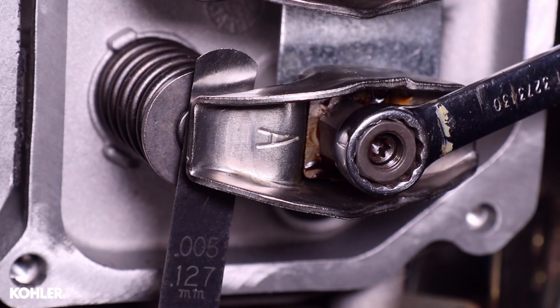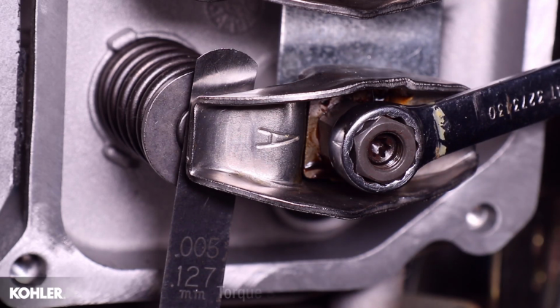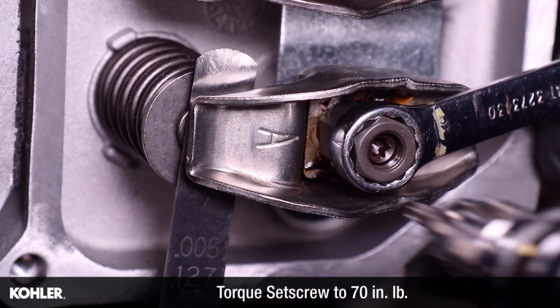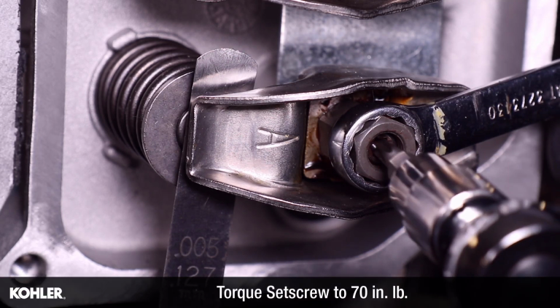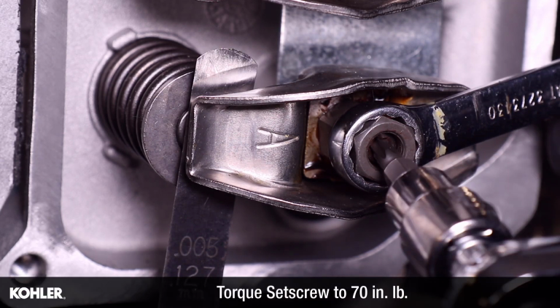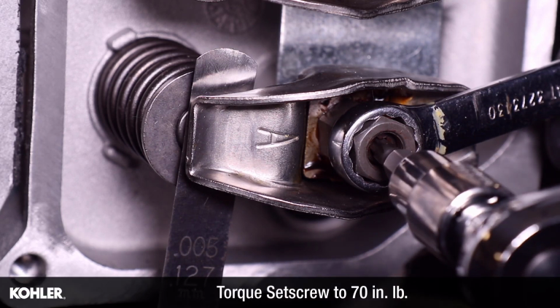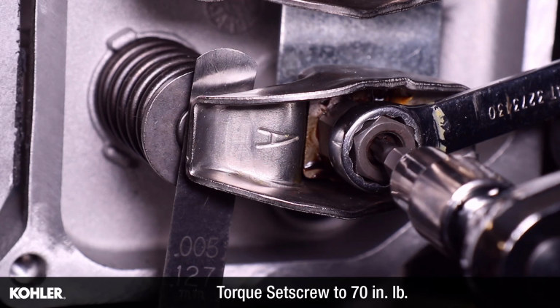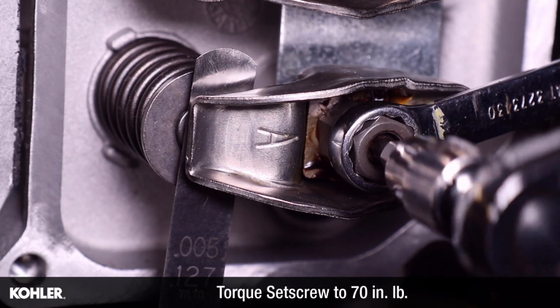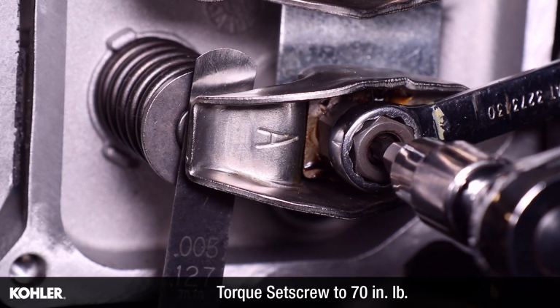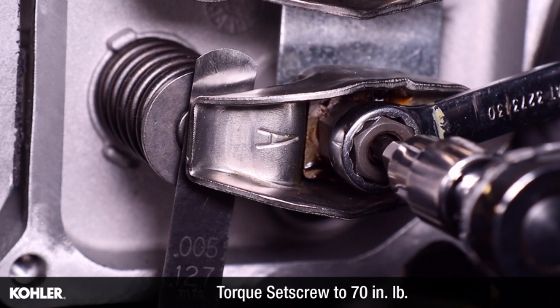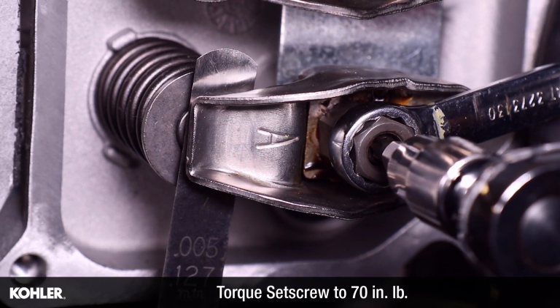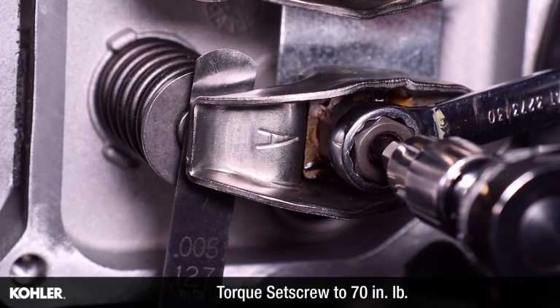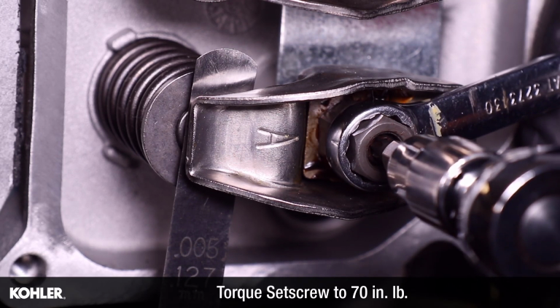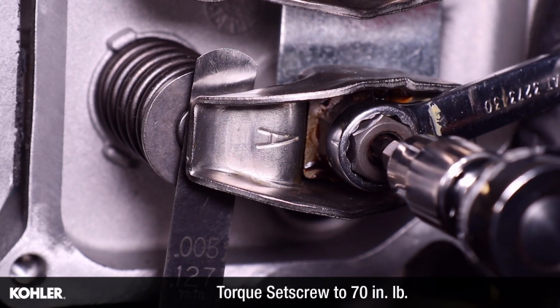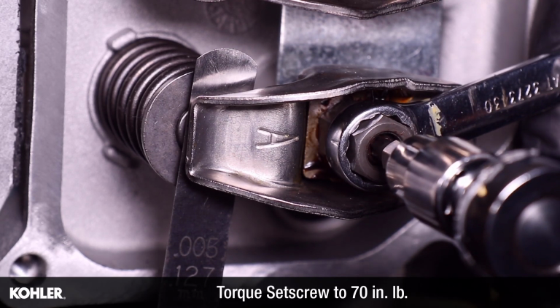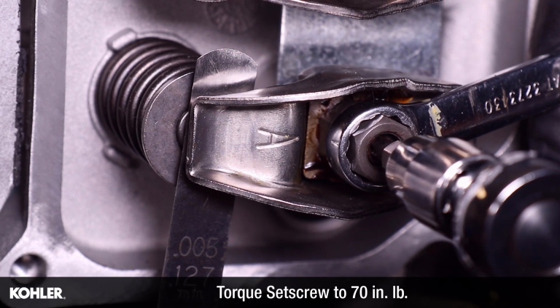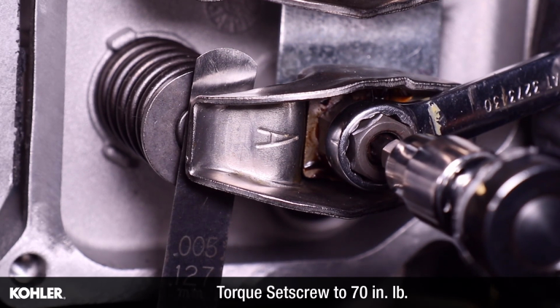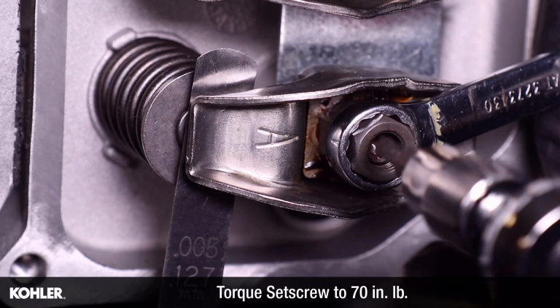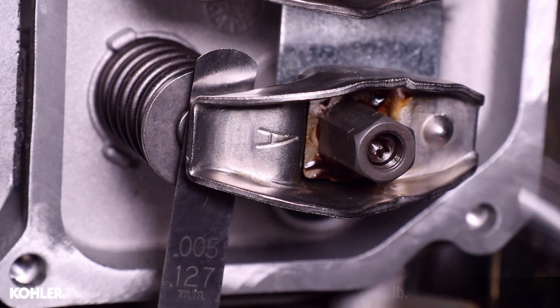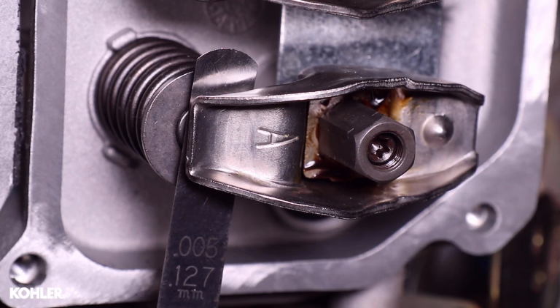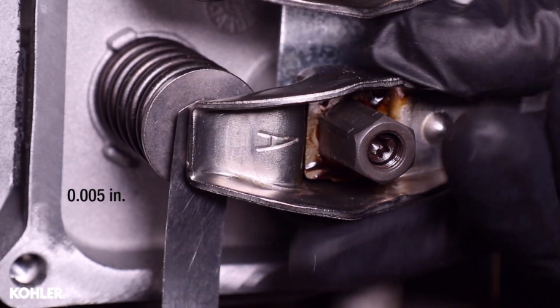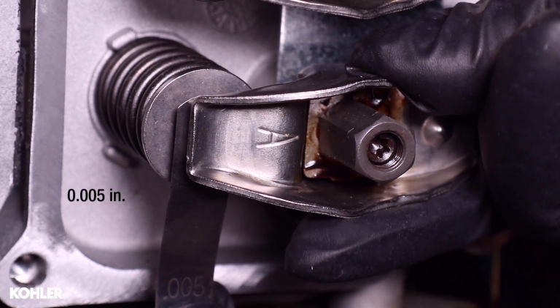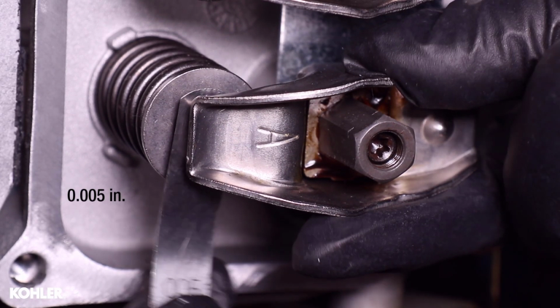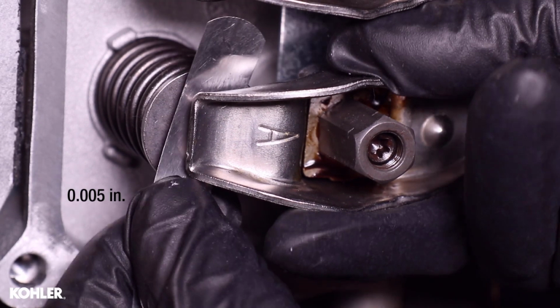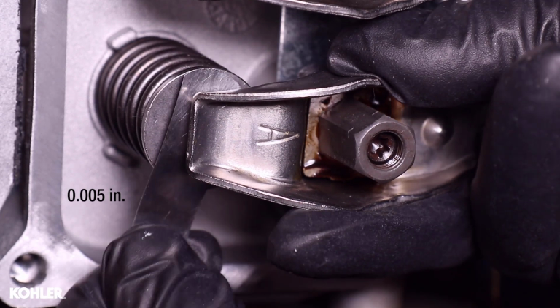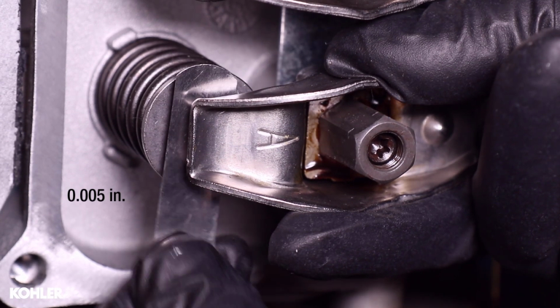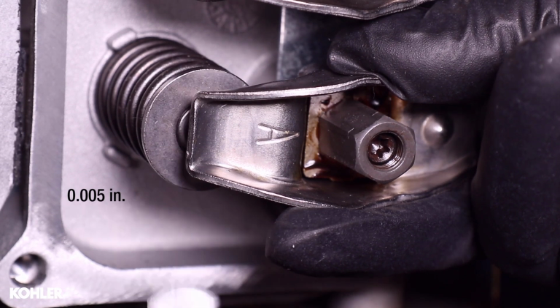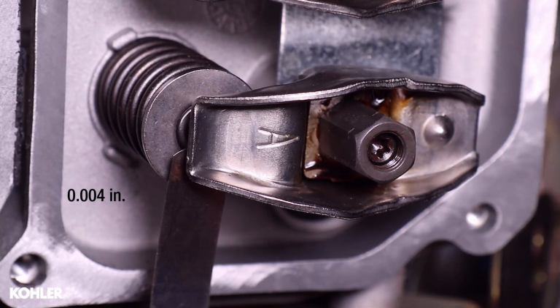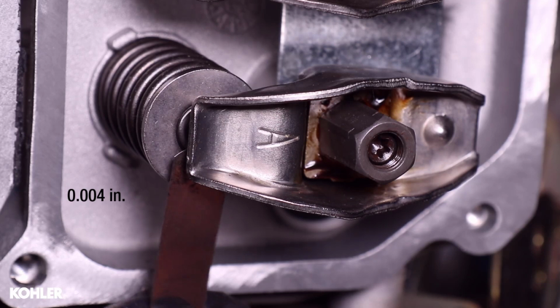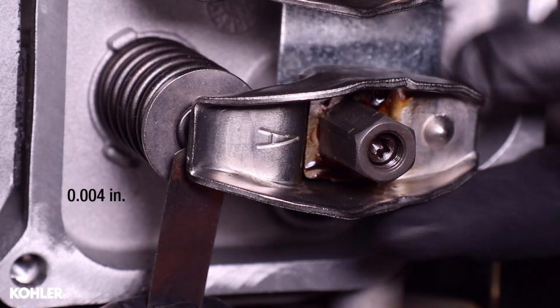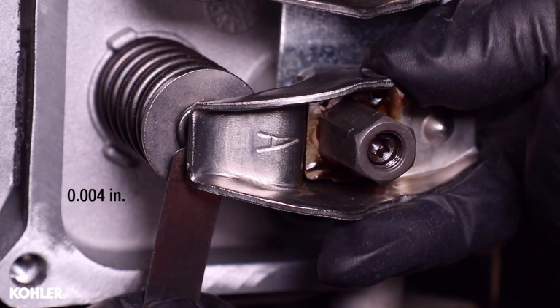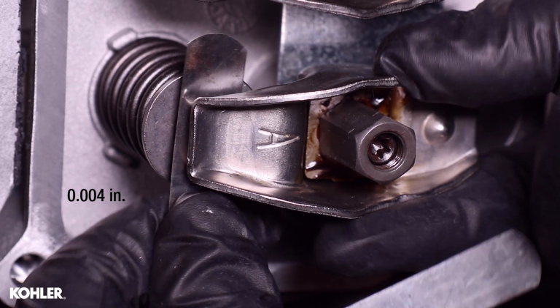Torque the set screw to 70 inch pounds. After tightening, recheck valve clearance. Repeat the procedure if the desired clearance is not achieved.